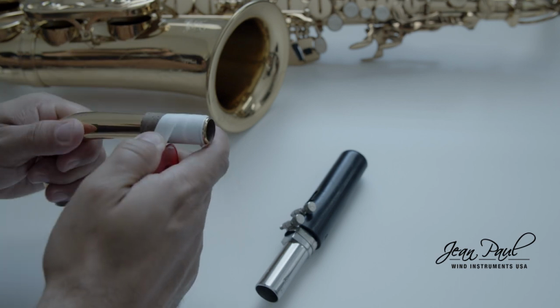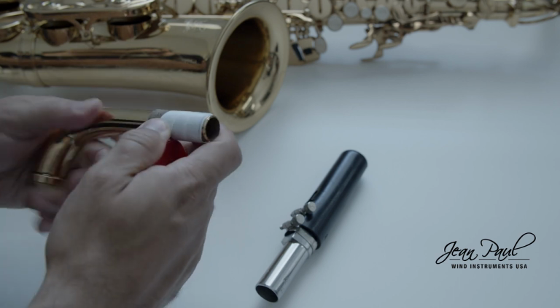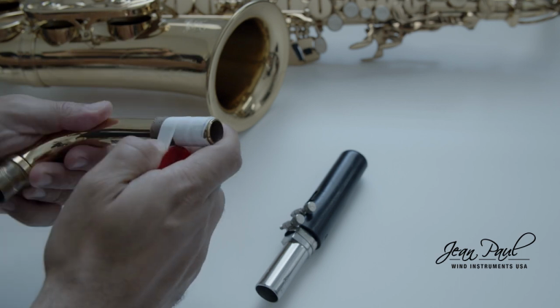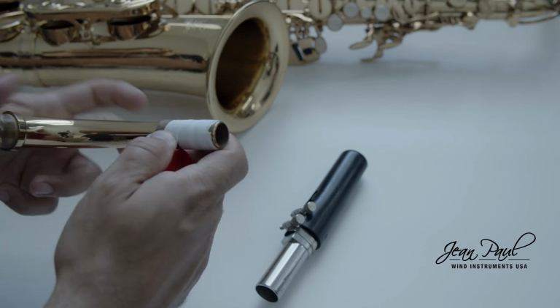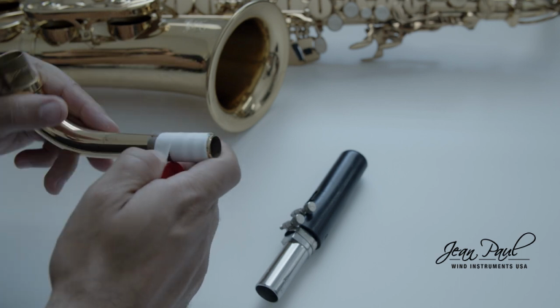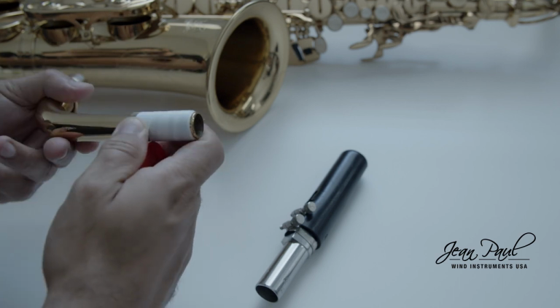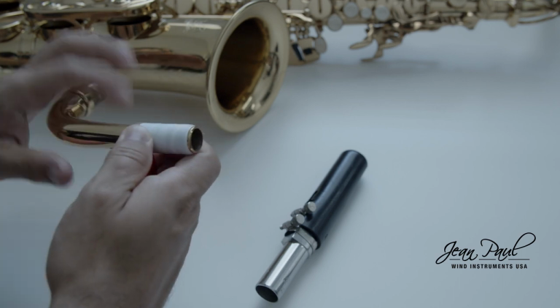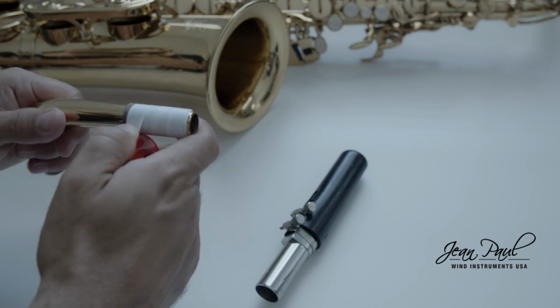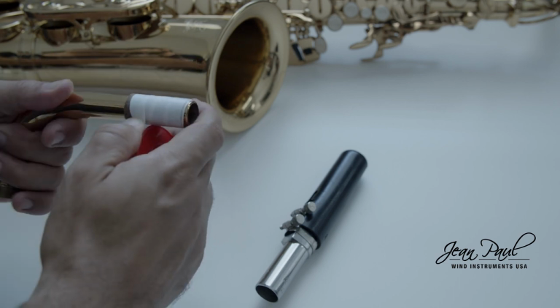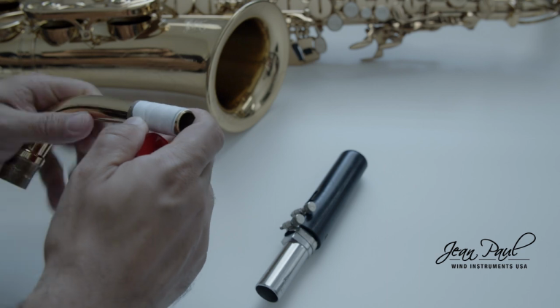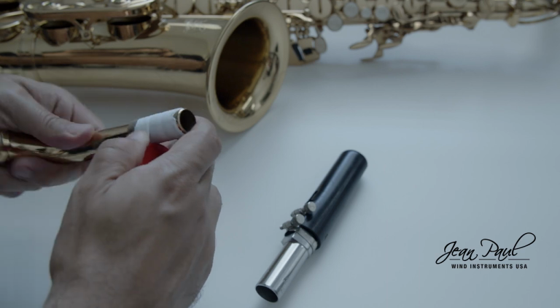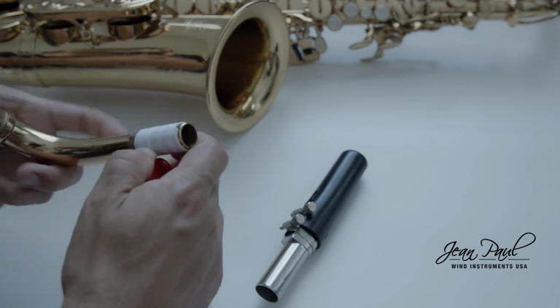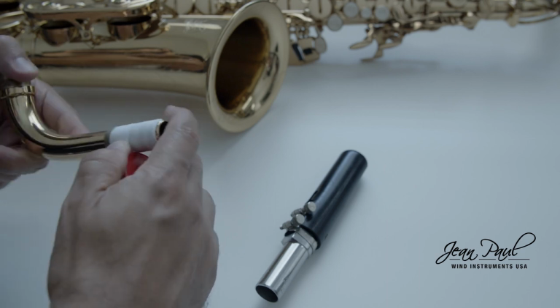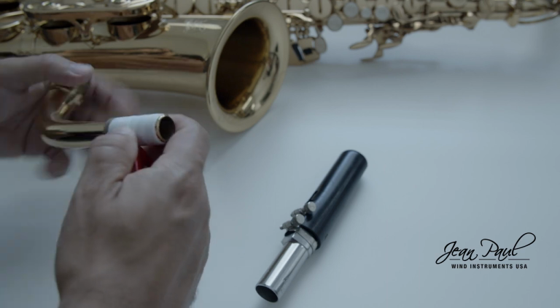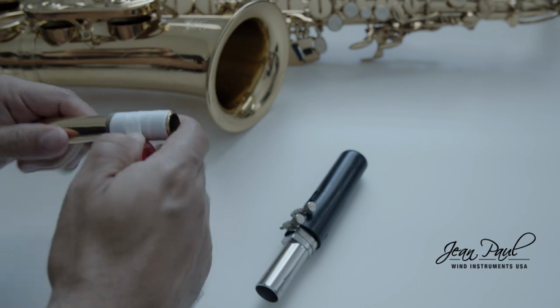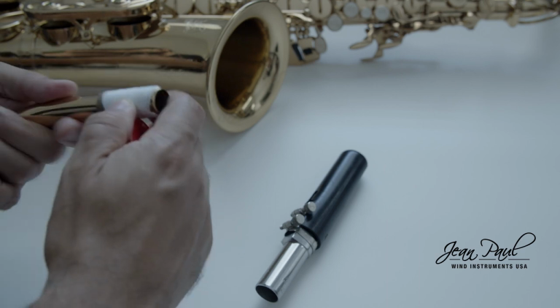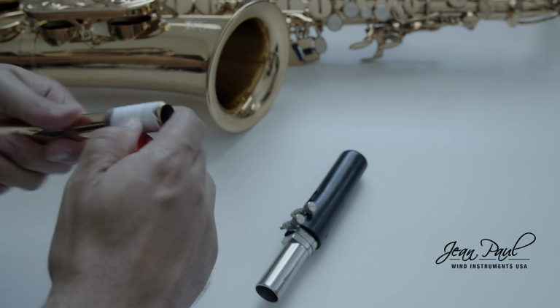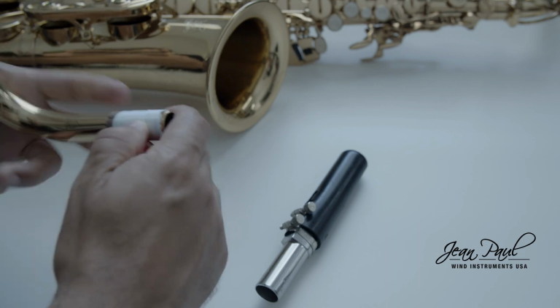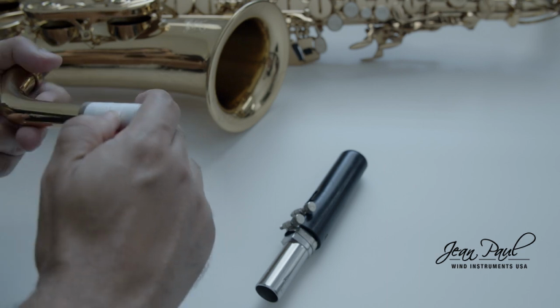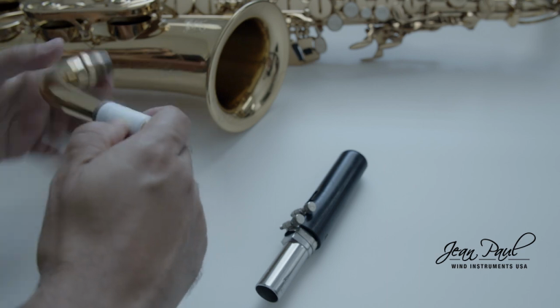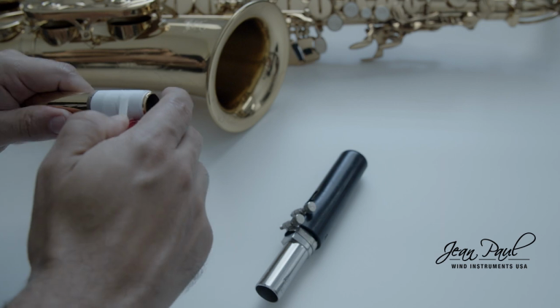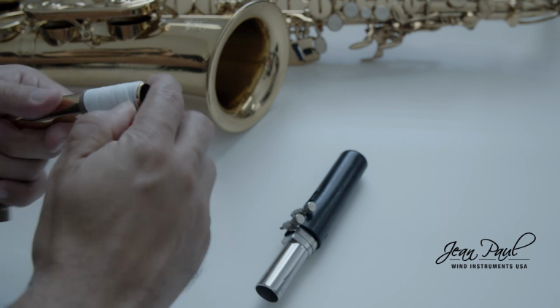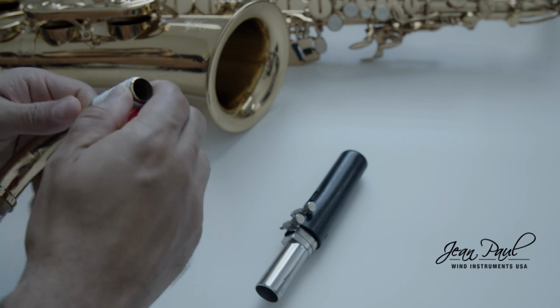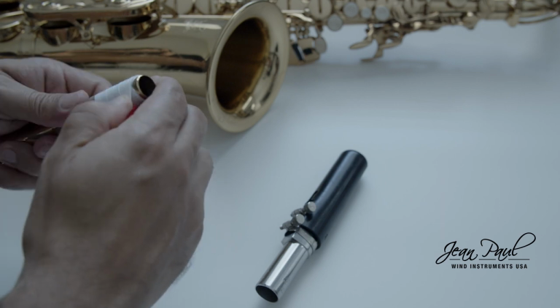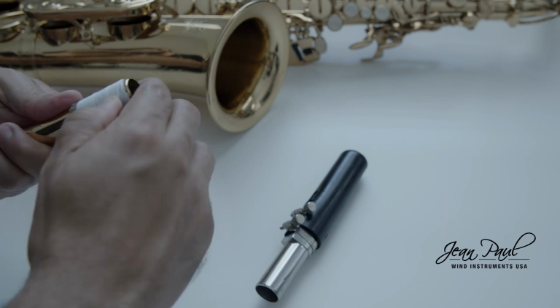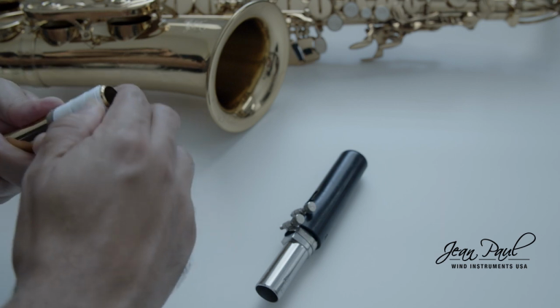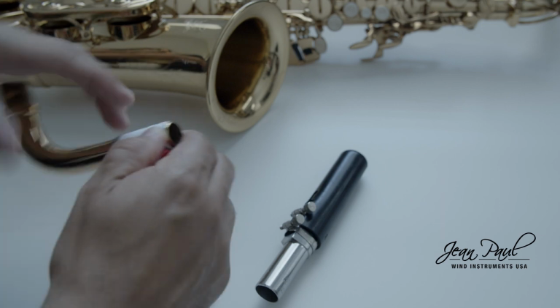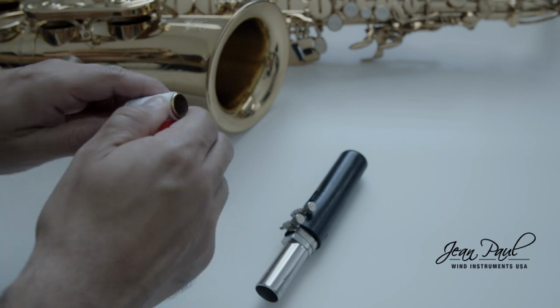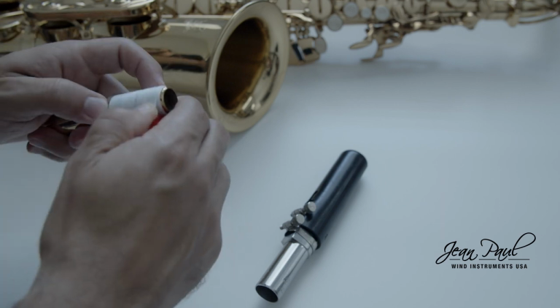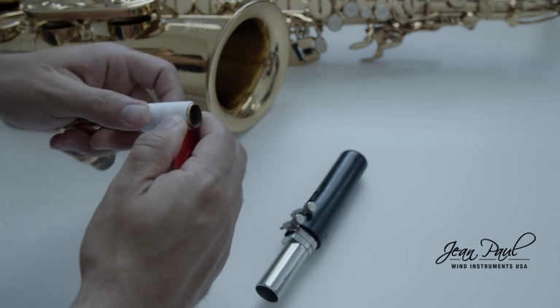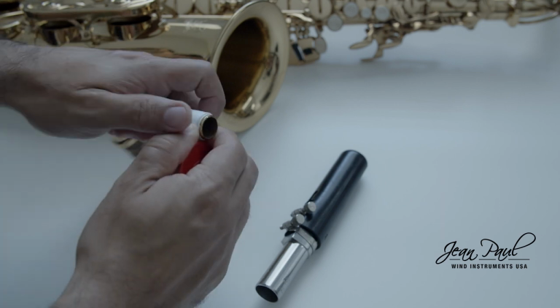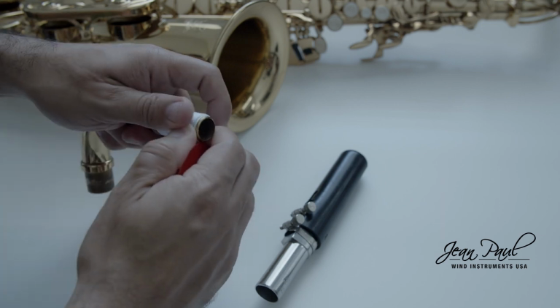Try placing your mouthpiece once more. Repeat this process as many times as necessary until your mouthpiece is tight enough. Remember that this is a temporary solution with which you can continue using your saxophone normally for a couple of weeks before taking it to repair with a specialist.